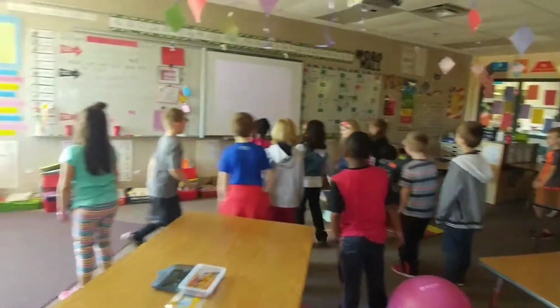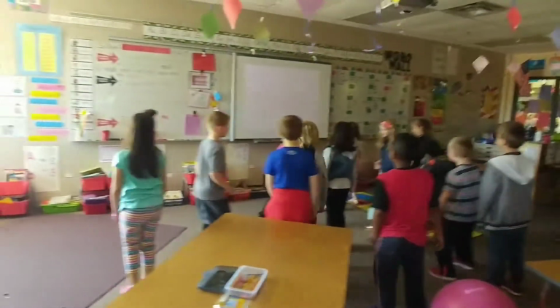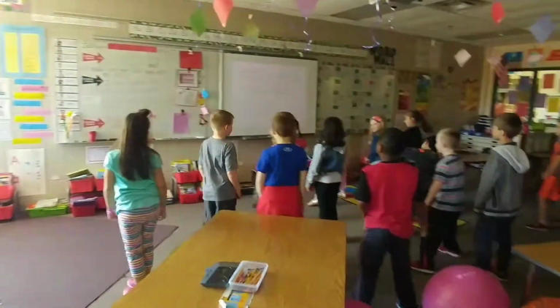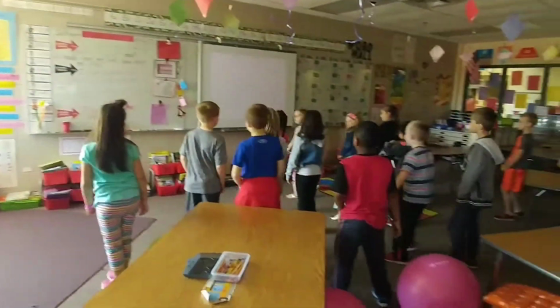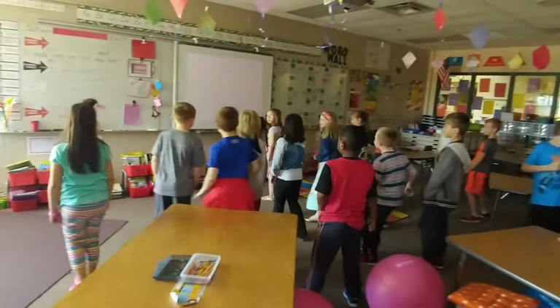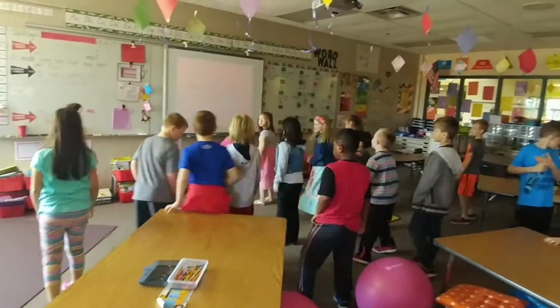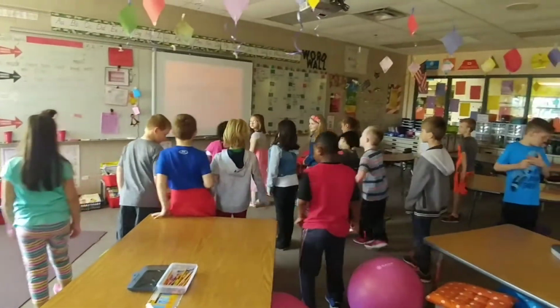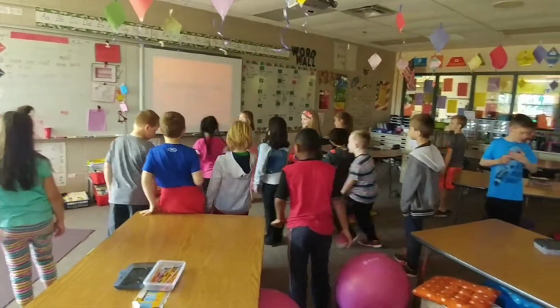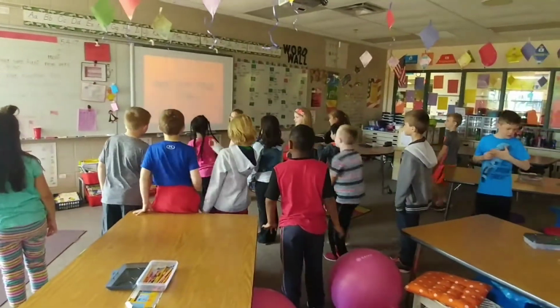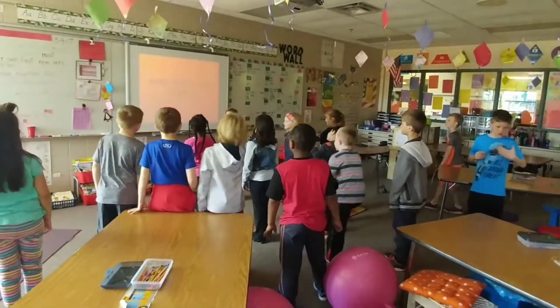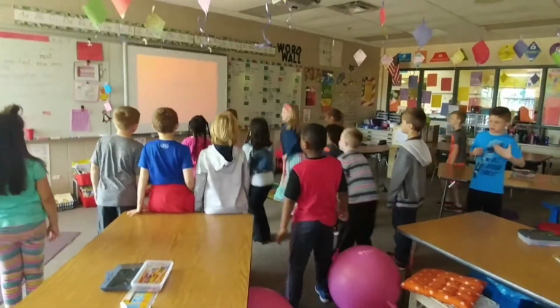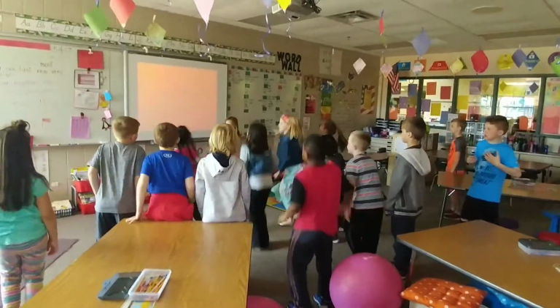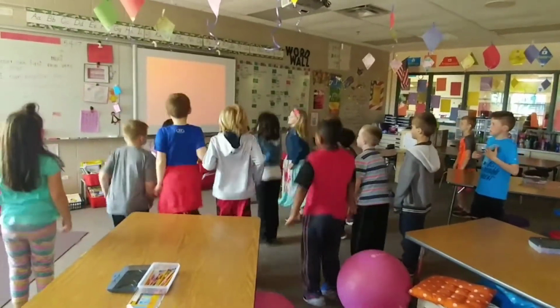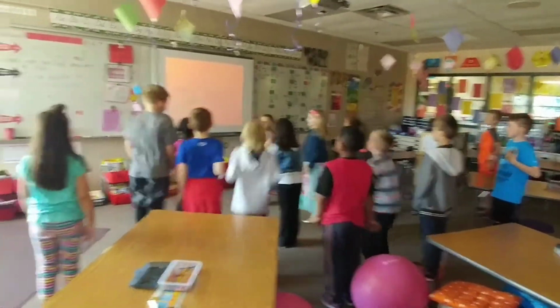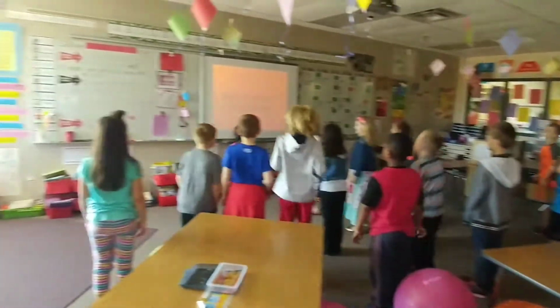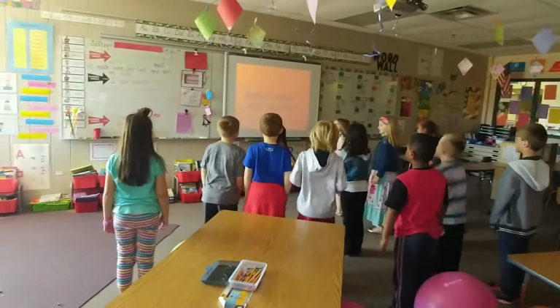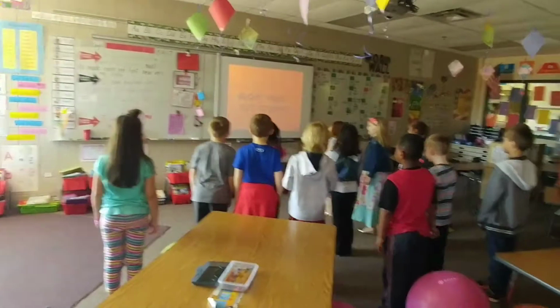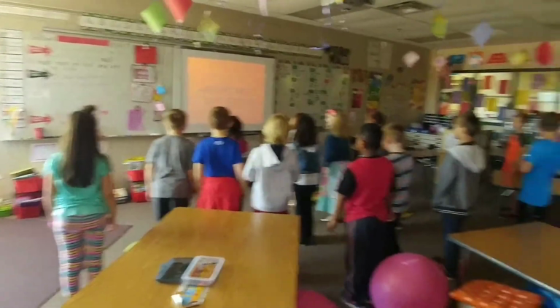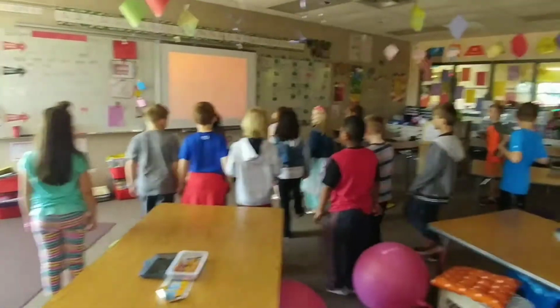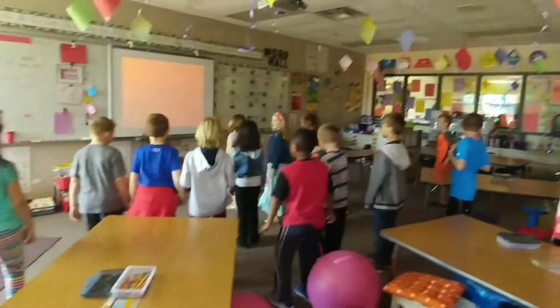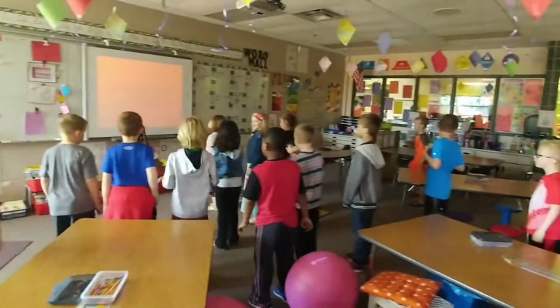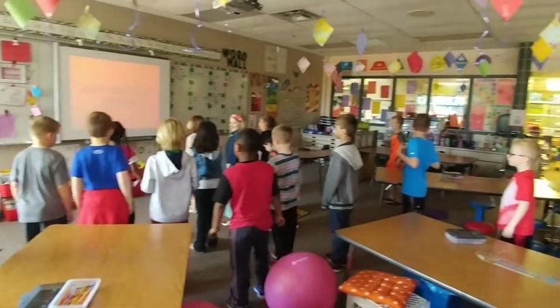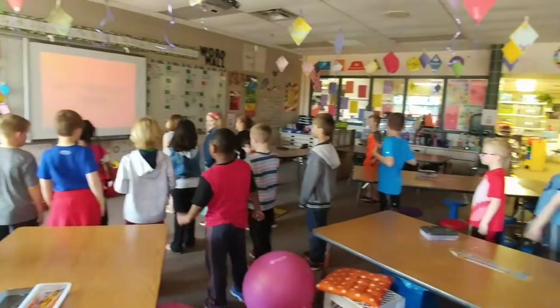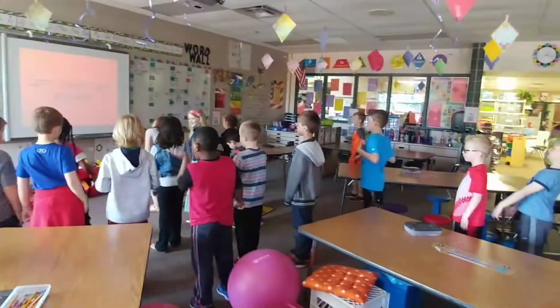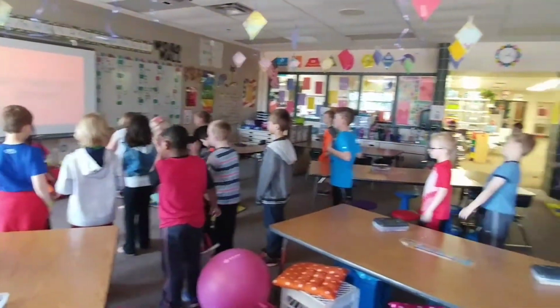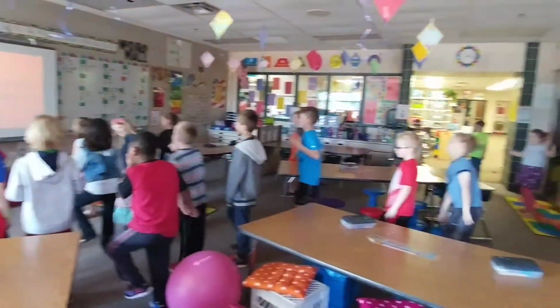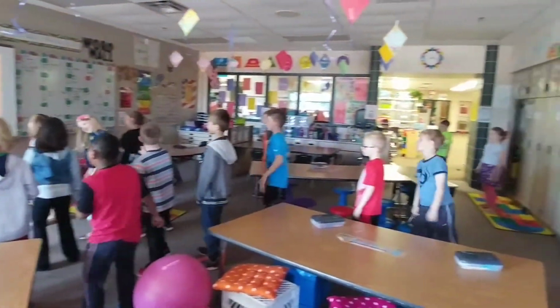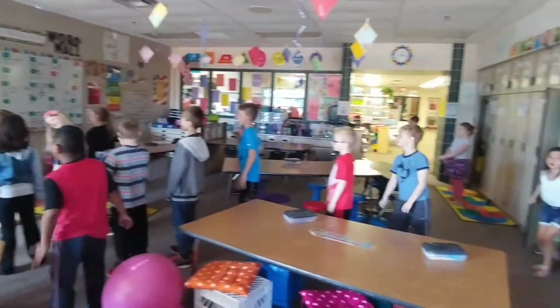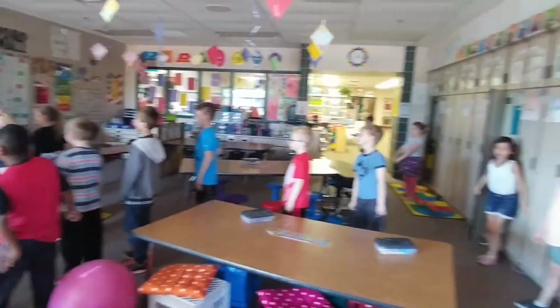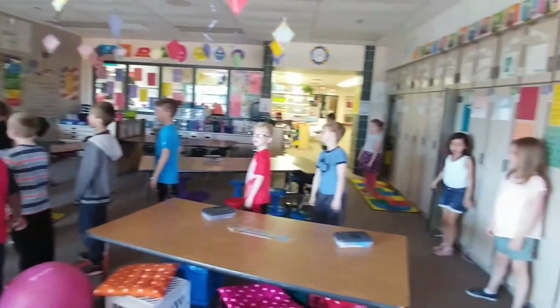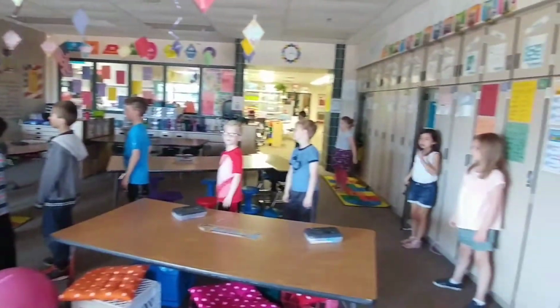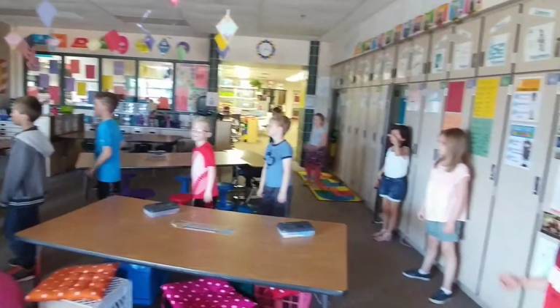Take it back now, y'all. One hop this time. Right foot, let's start. Left foot, let's start. Cha-cha now, y'all.